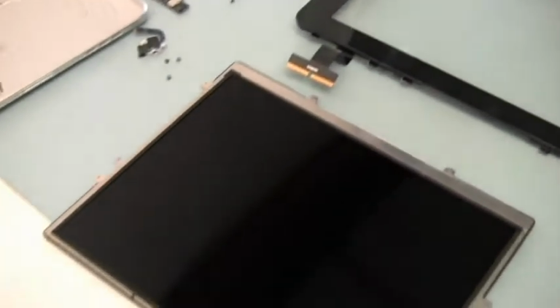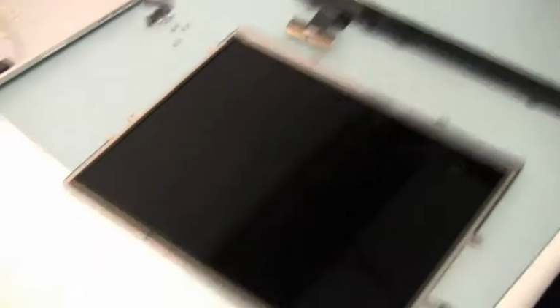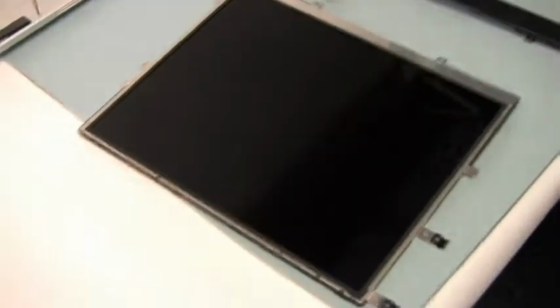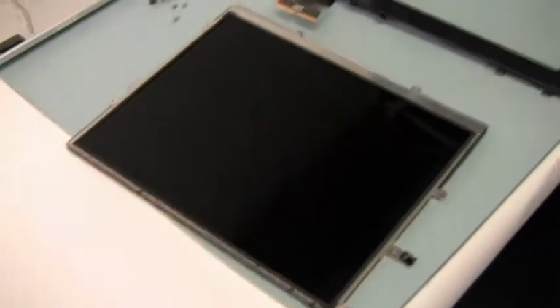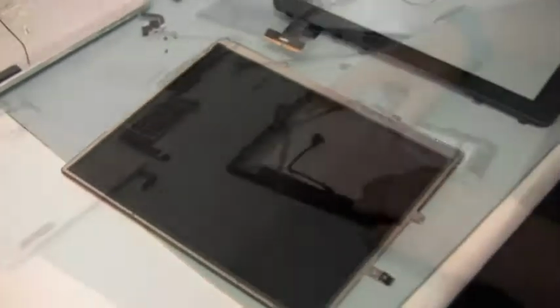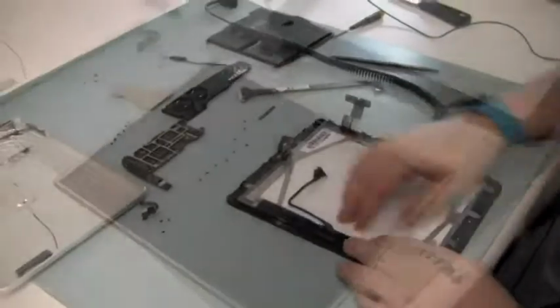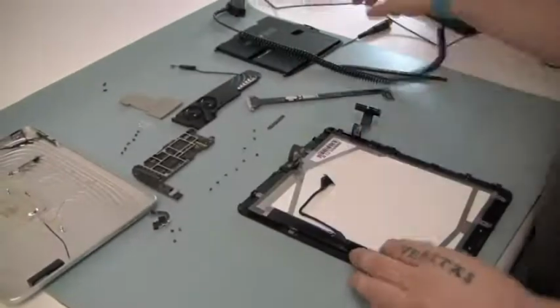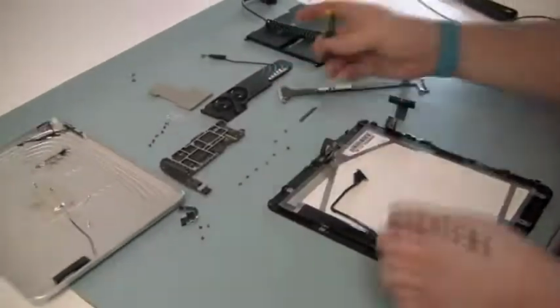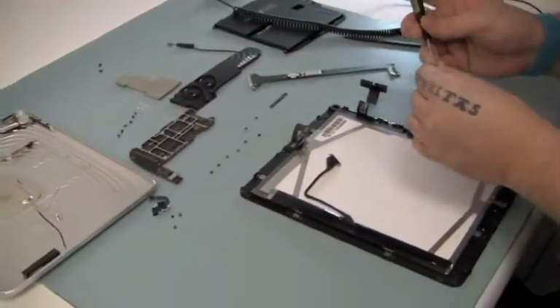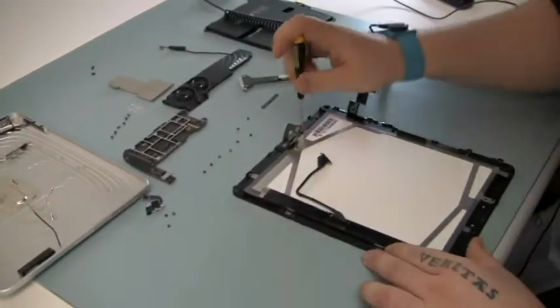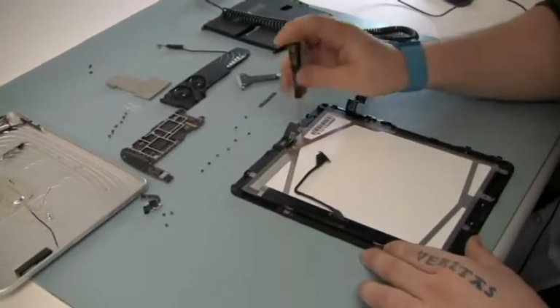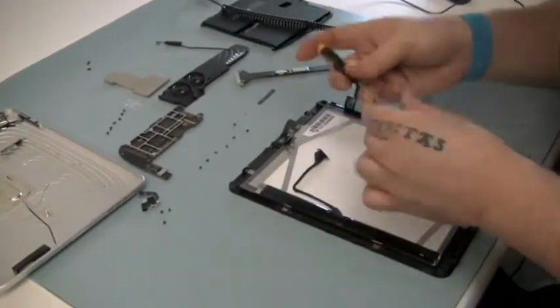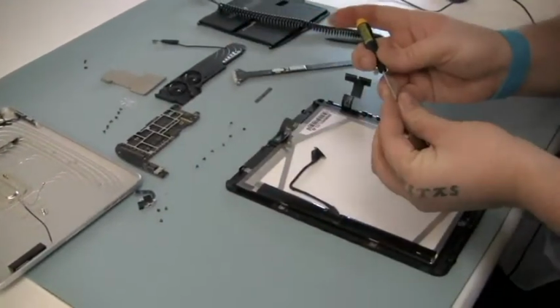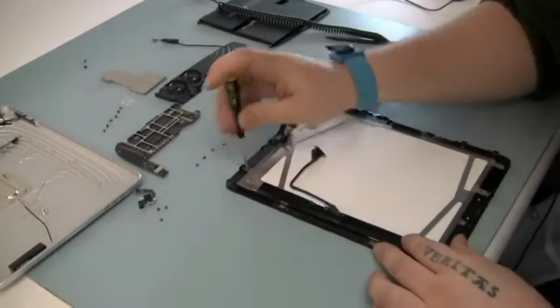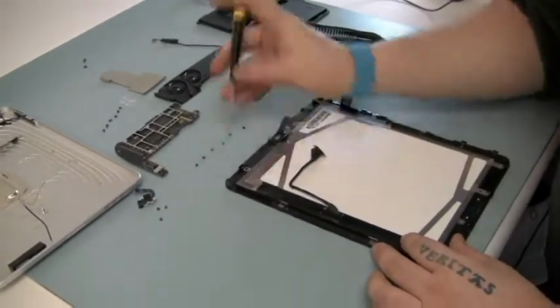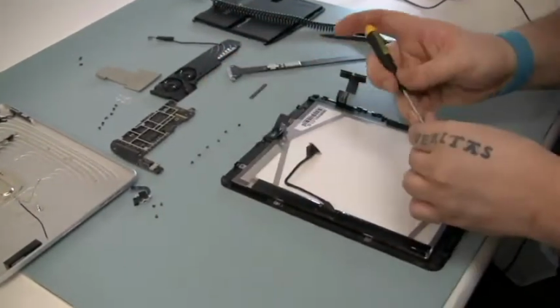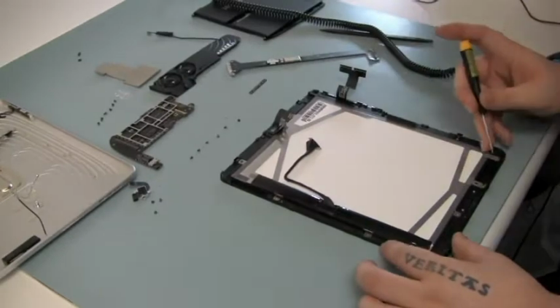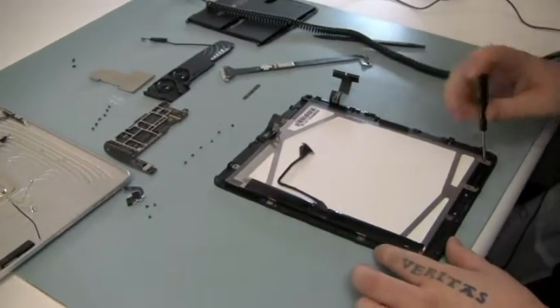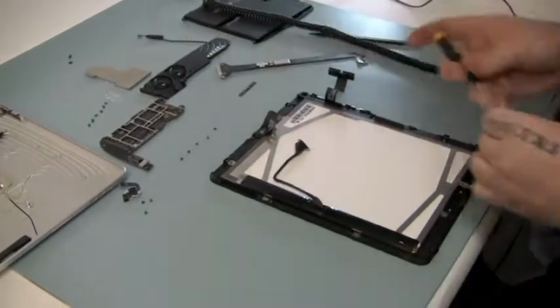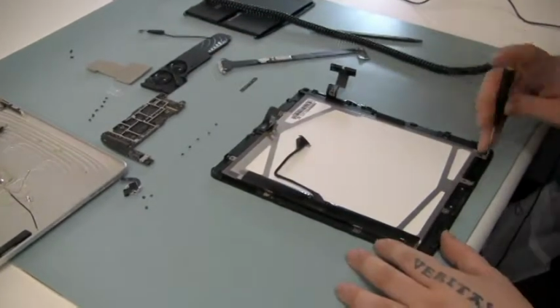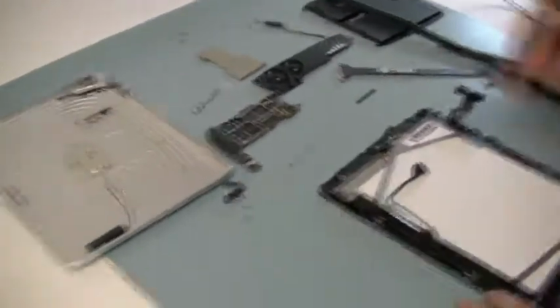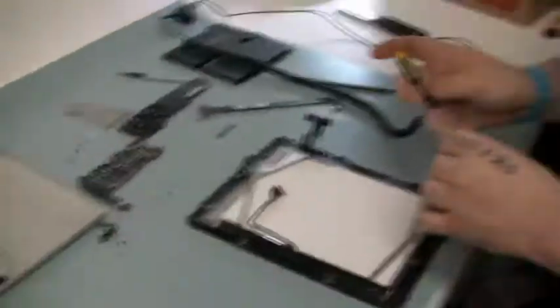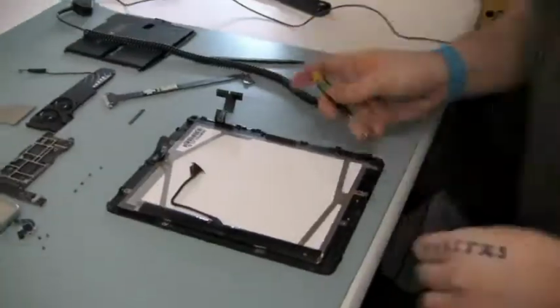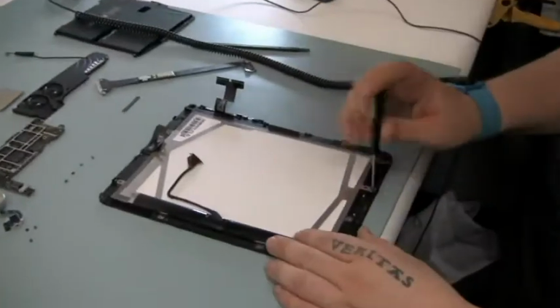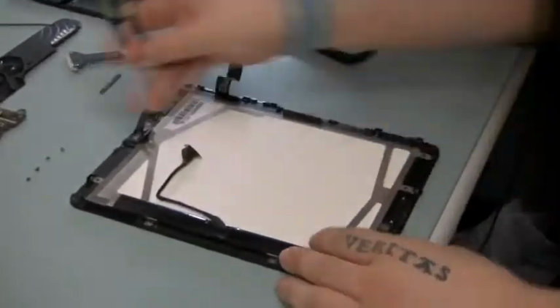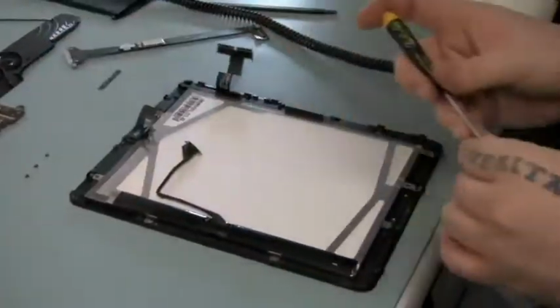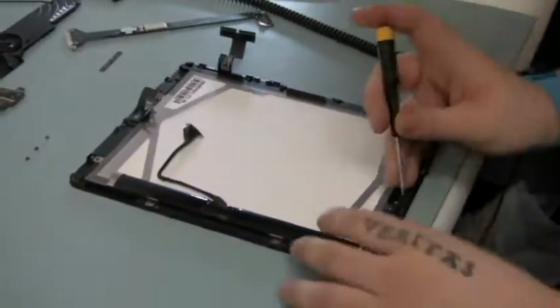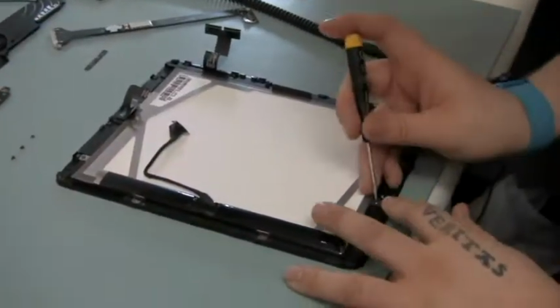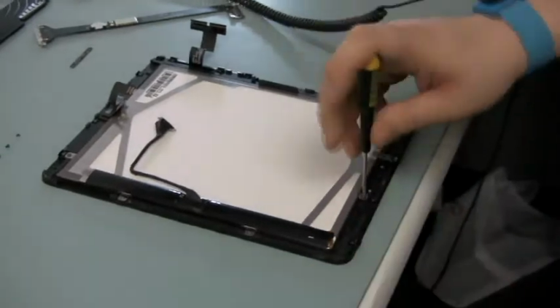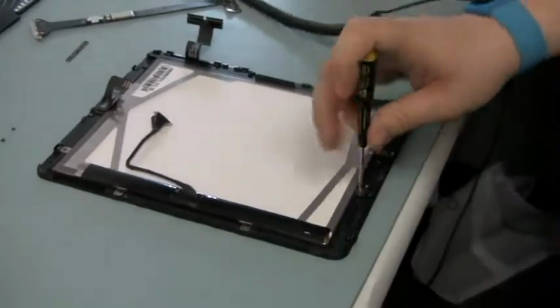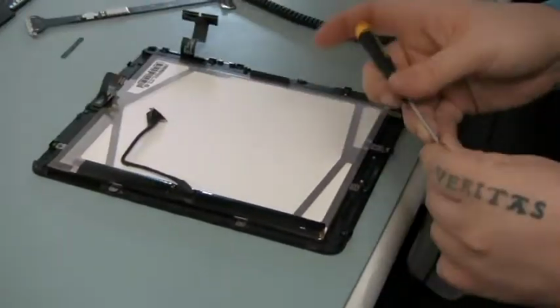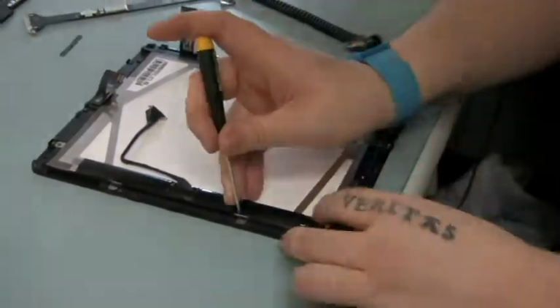Now let's go ahead and put this back together, sped up. We'll see you next time.